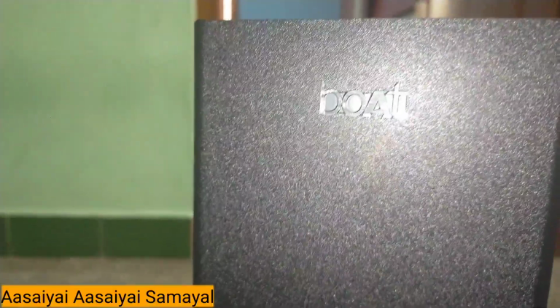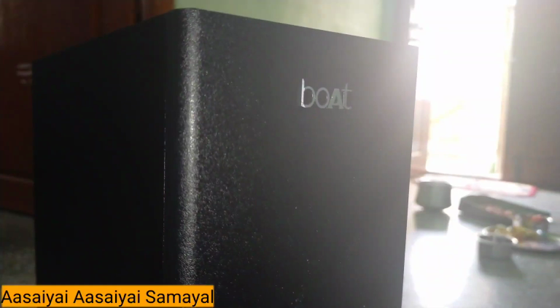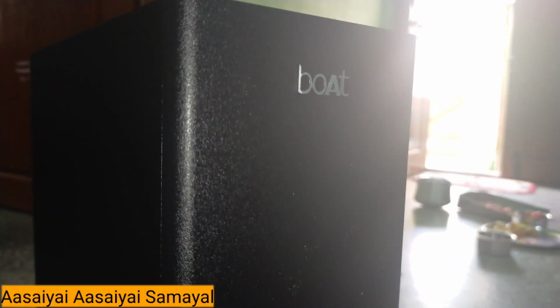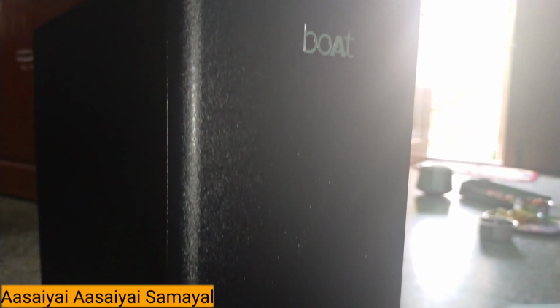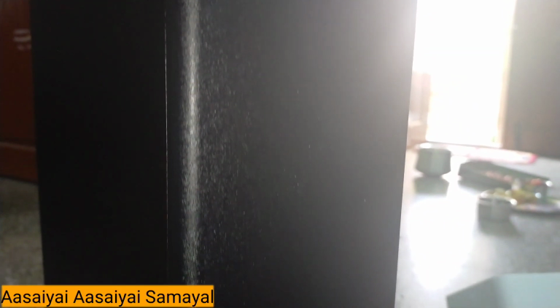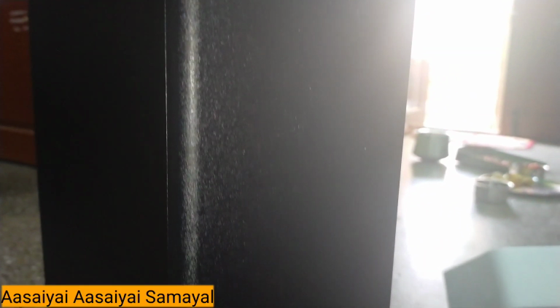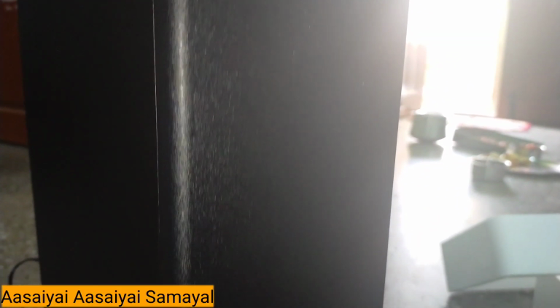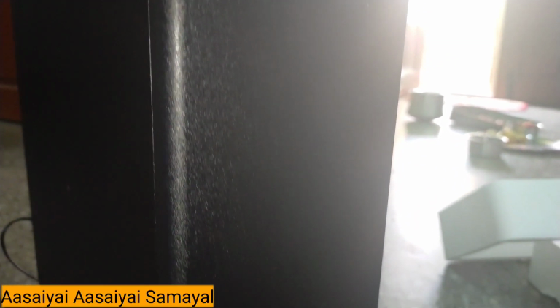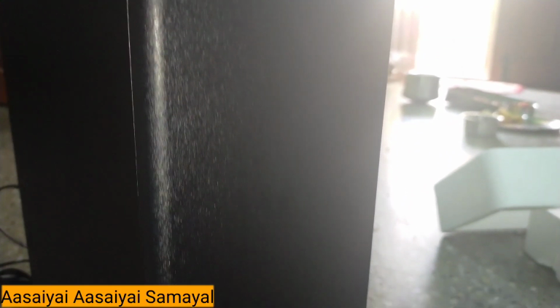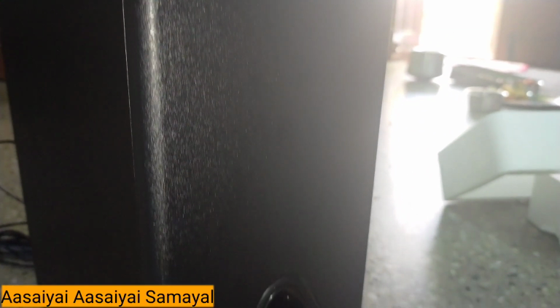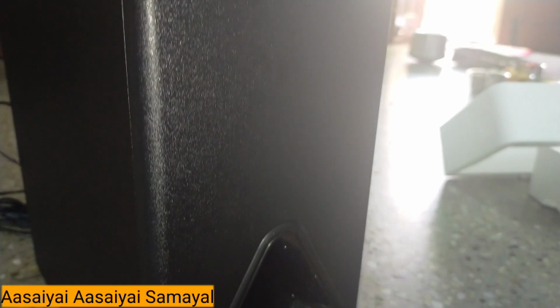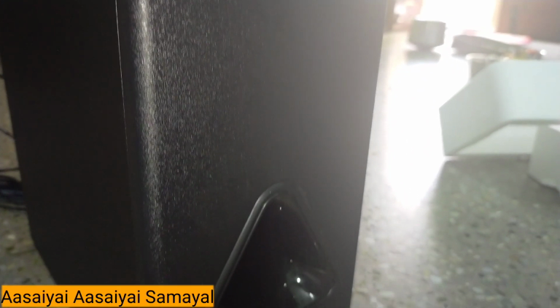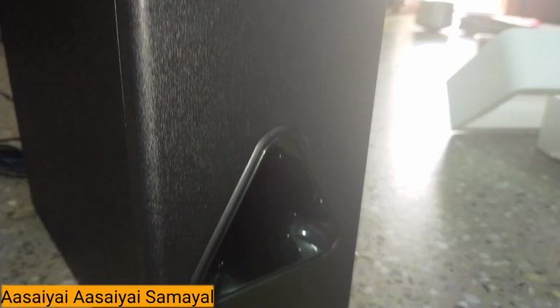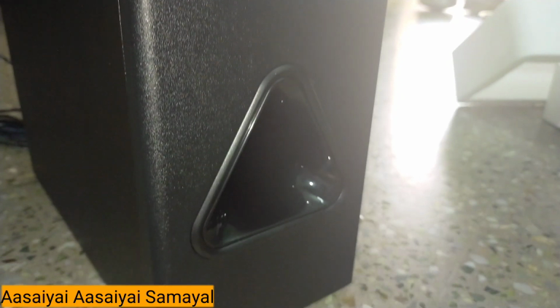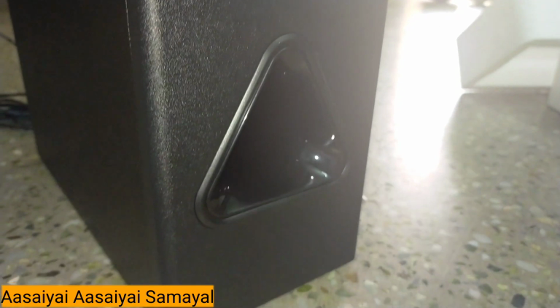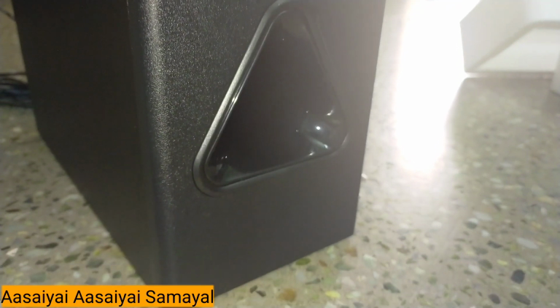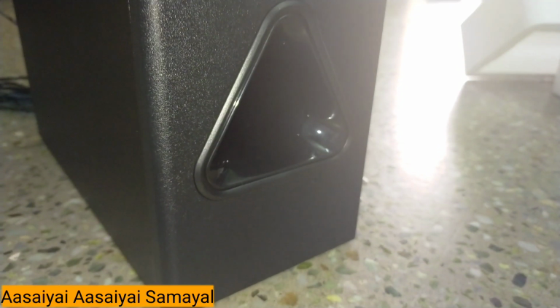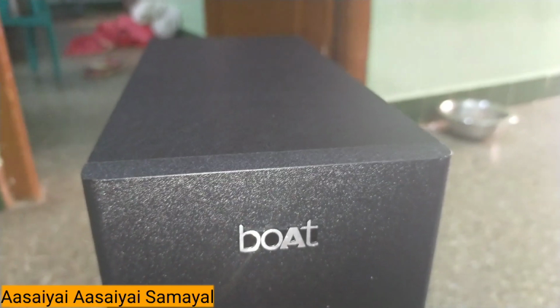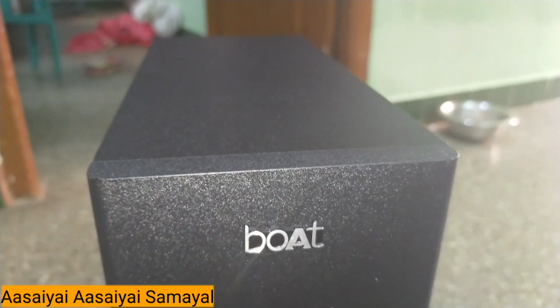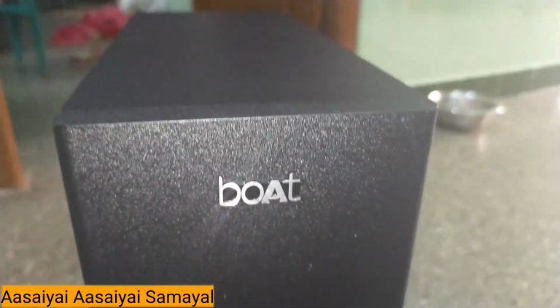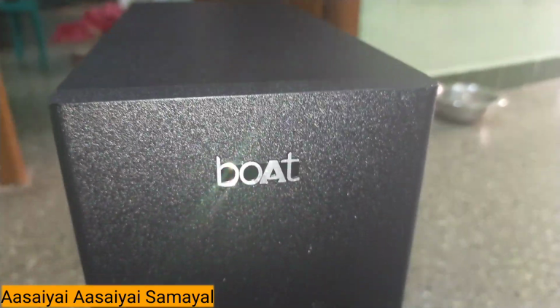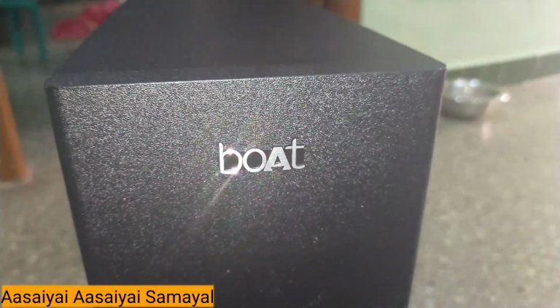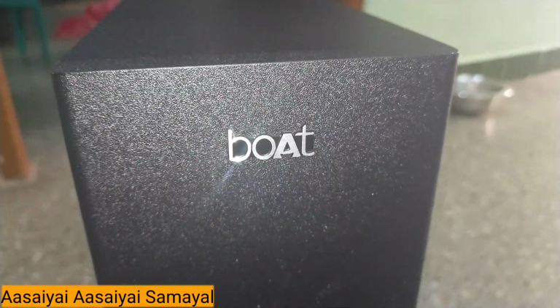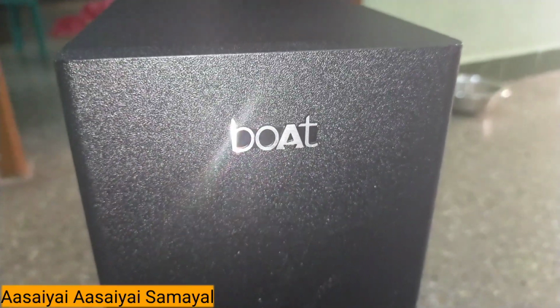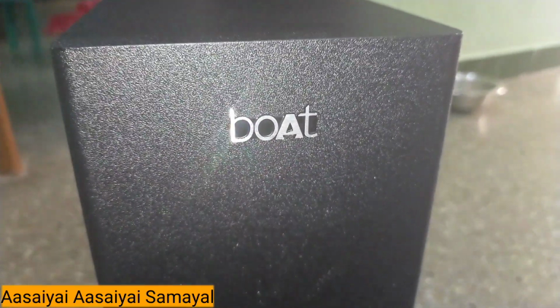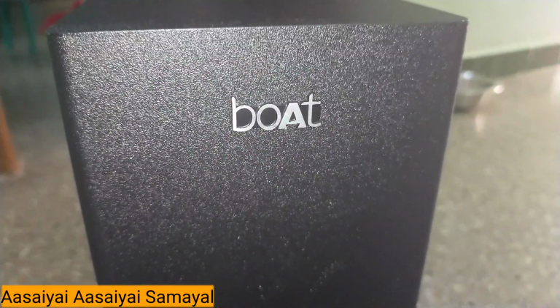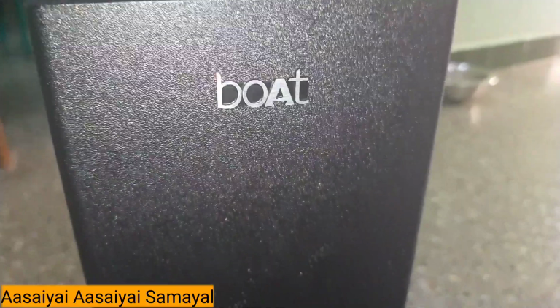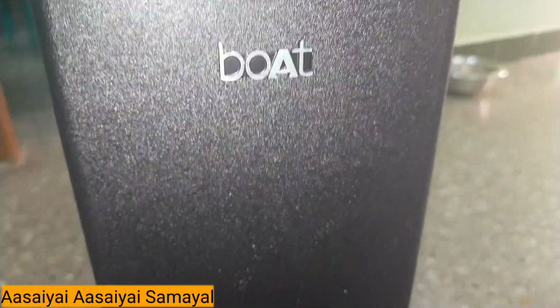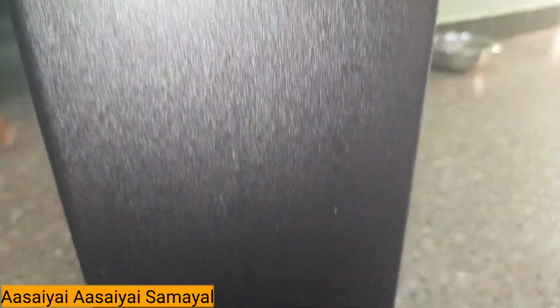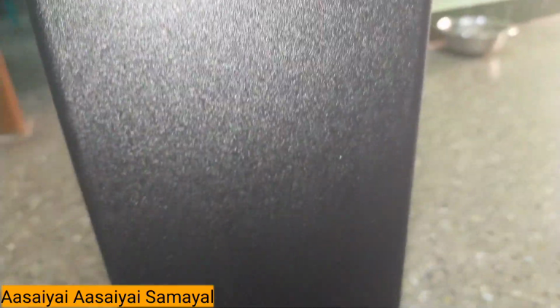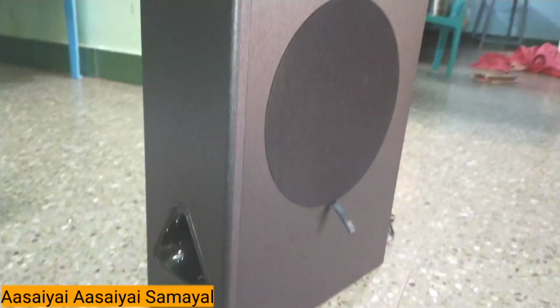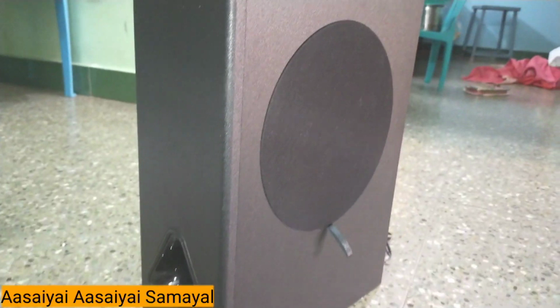Next, looking at the boat subwoofer design — it is very royal. The look is very nice, but it is very simple and easy. If you can do it in the budget, you can do it in the budget.